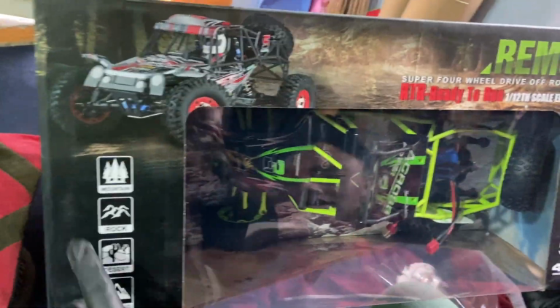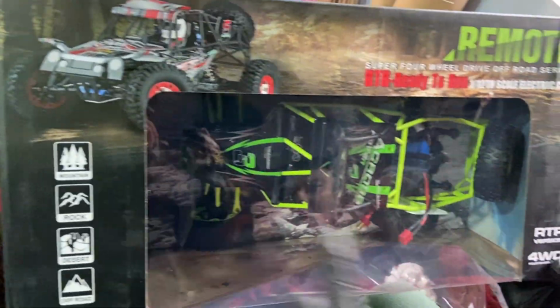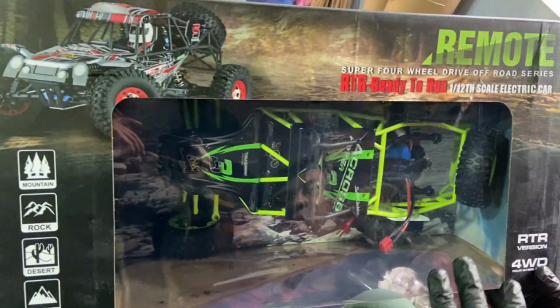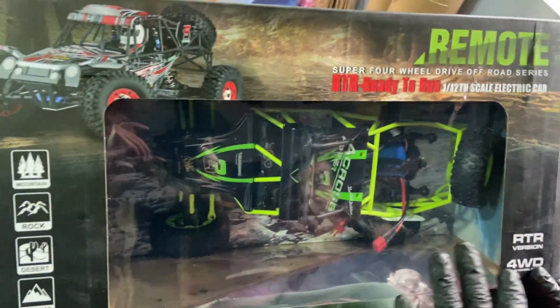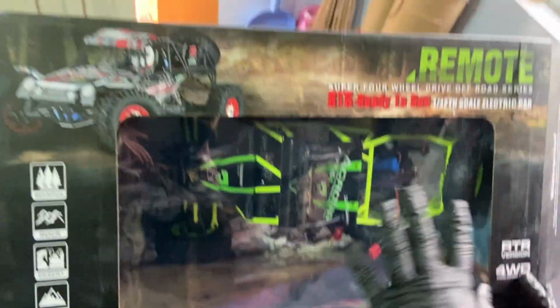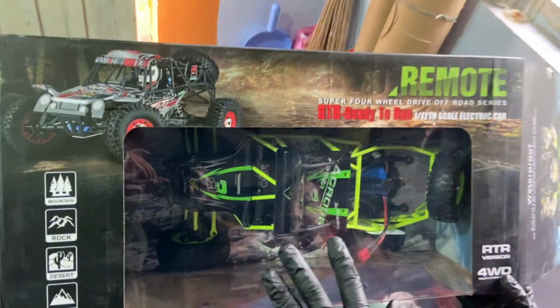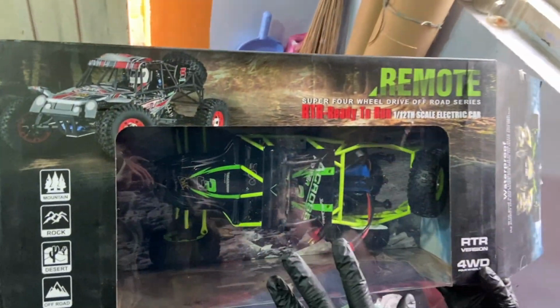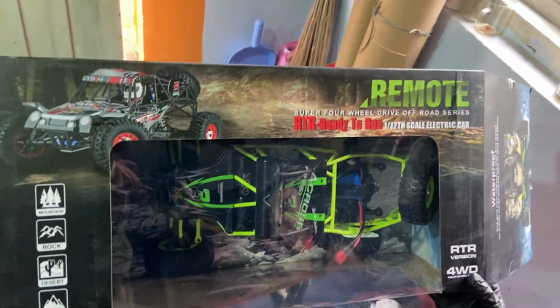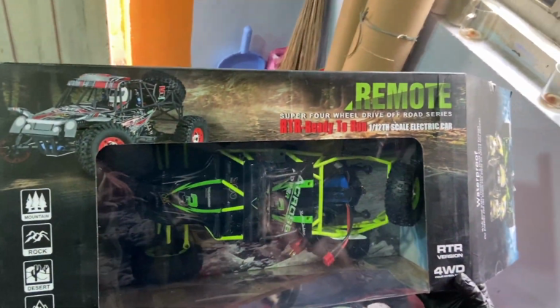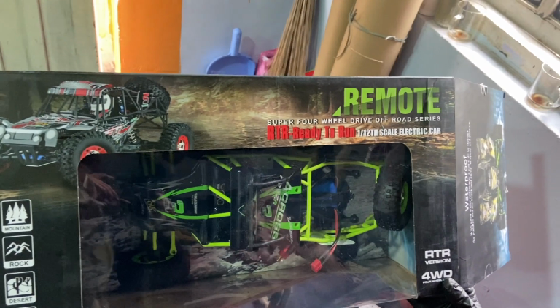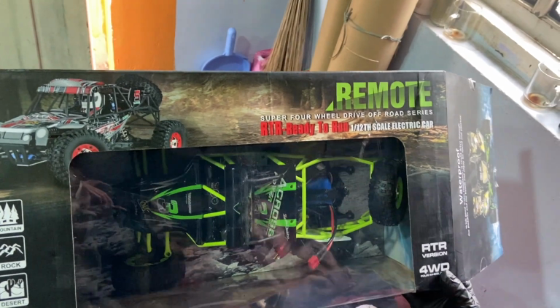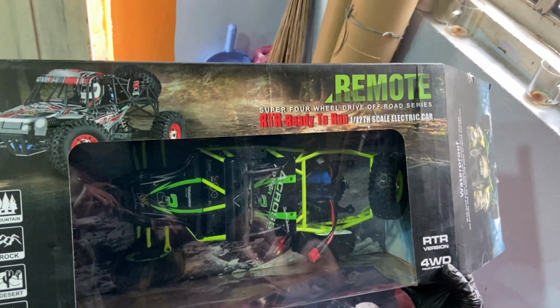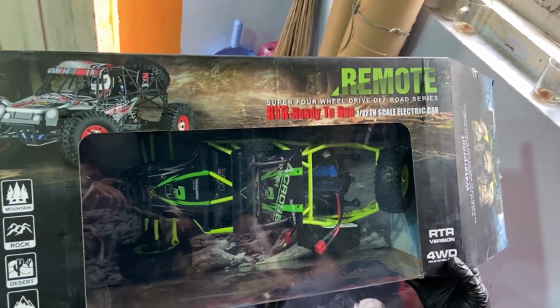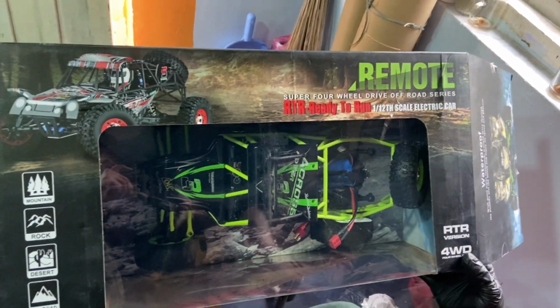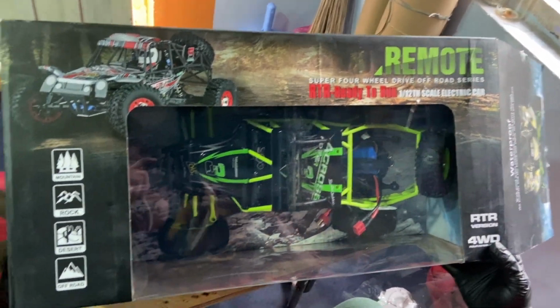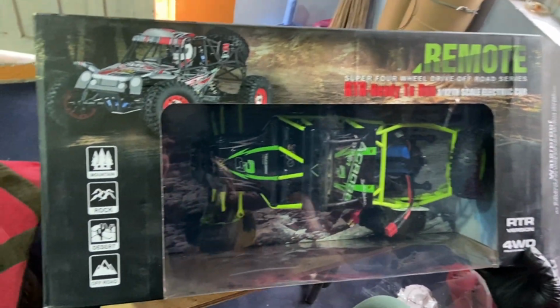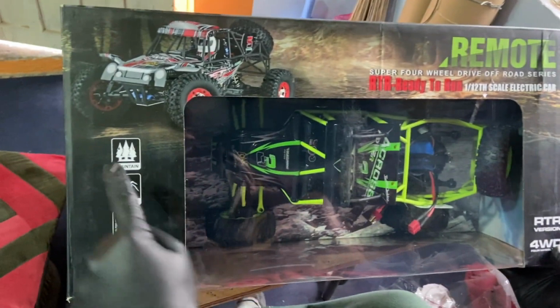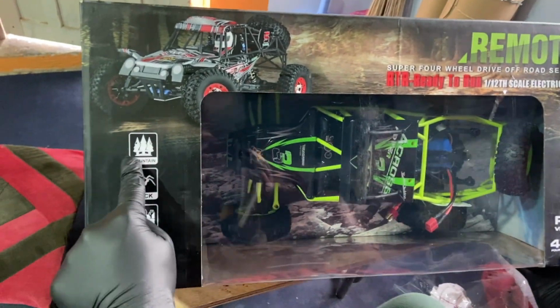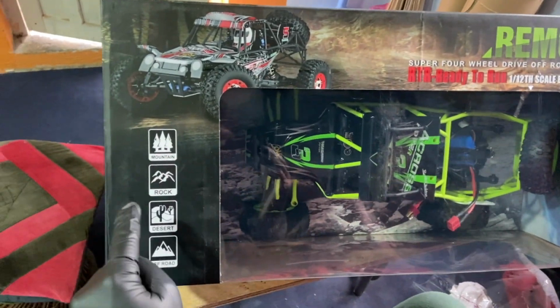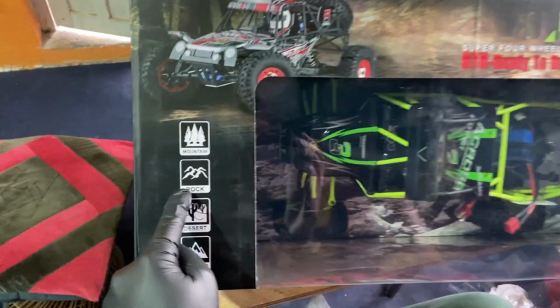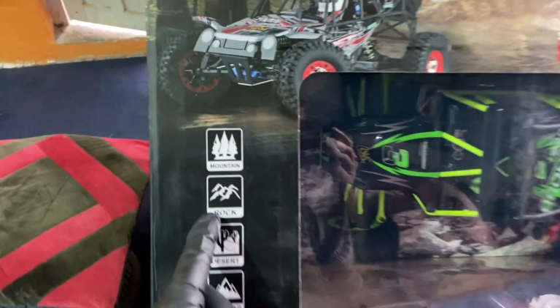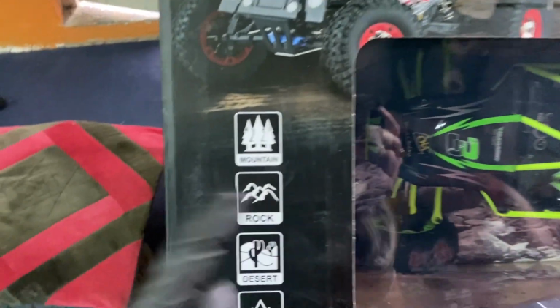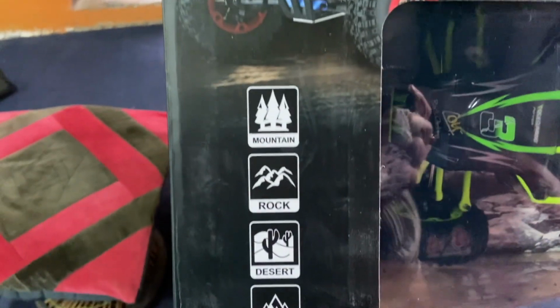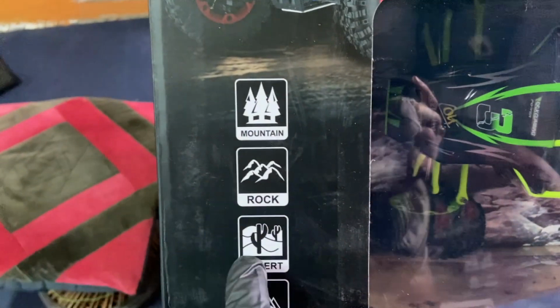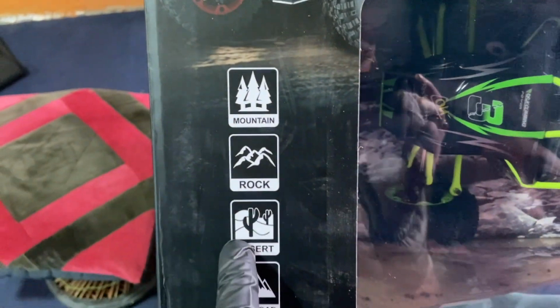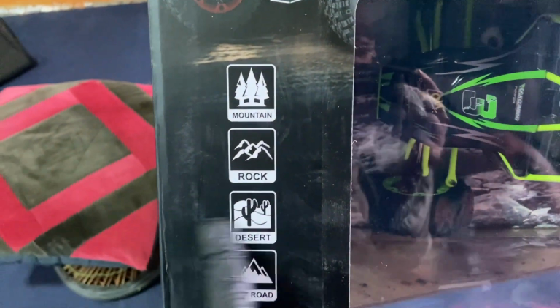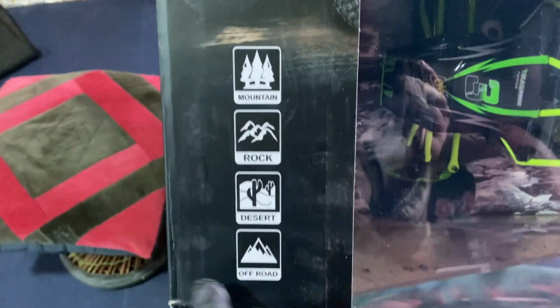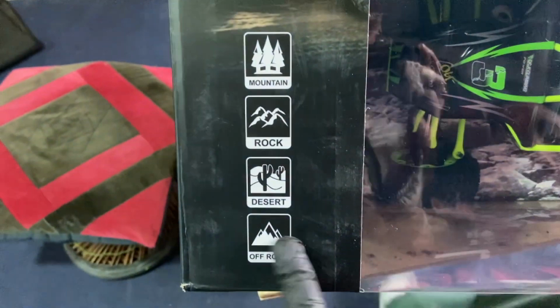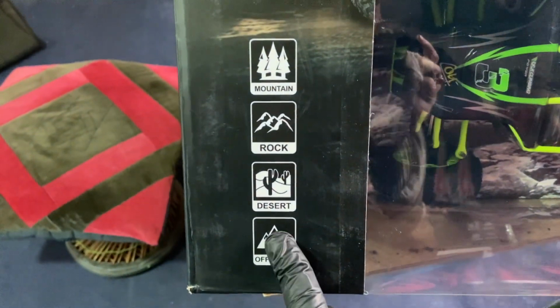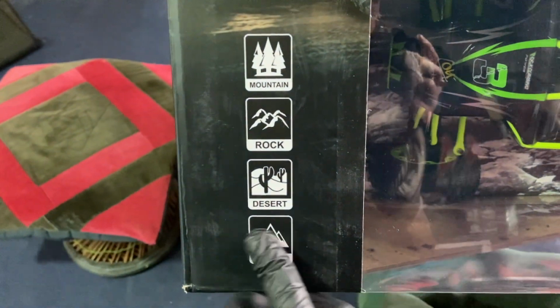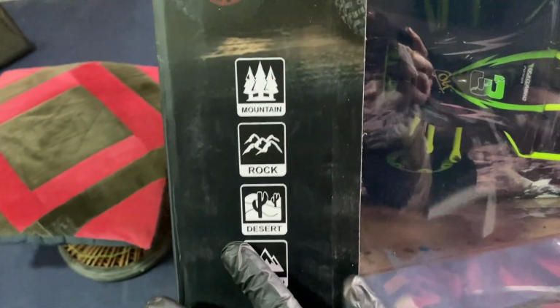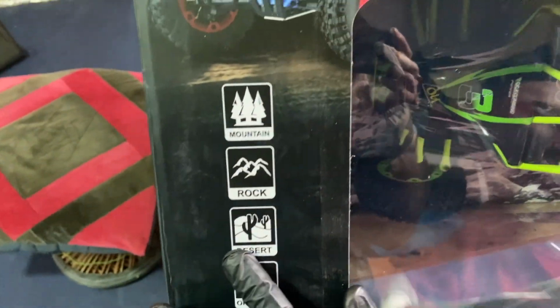This model is ready to run on all terrain: mountain, rocky, desert, and off-road.